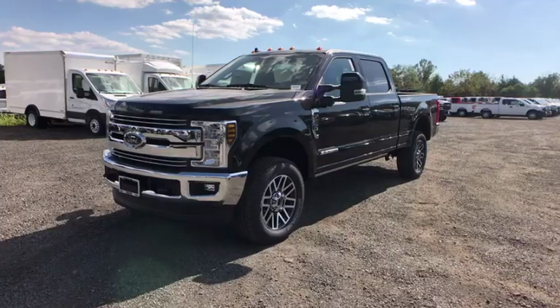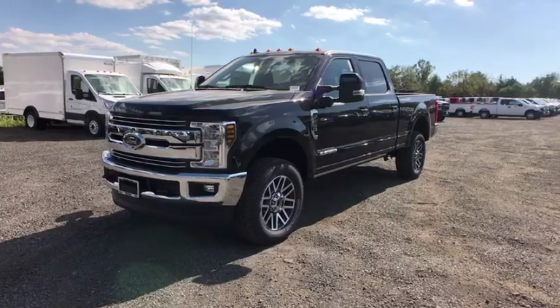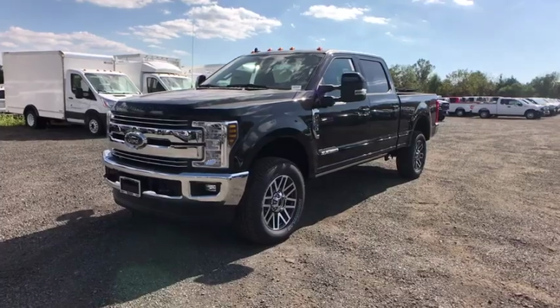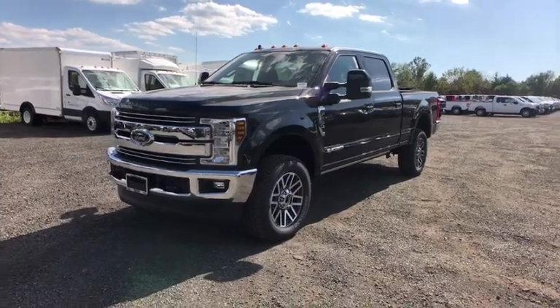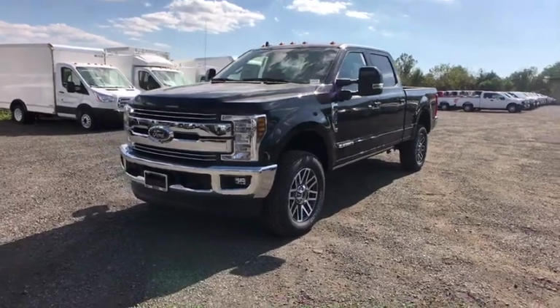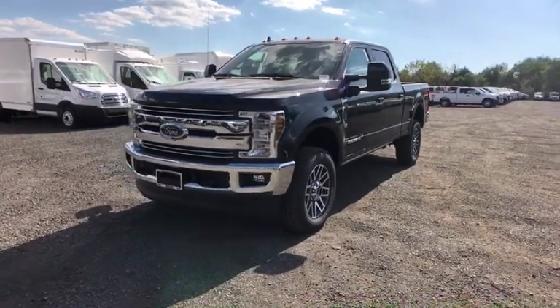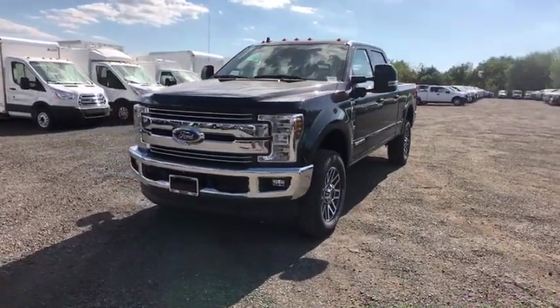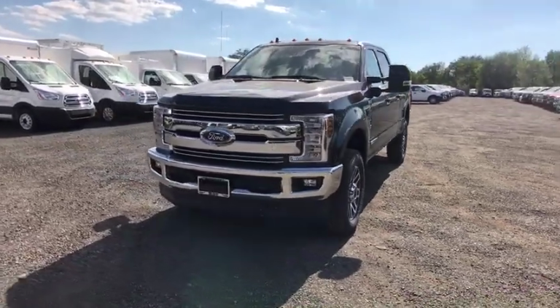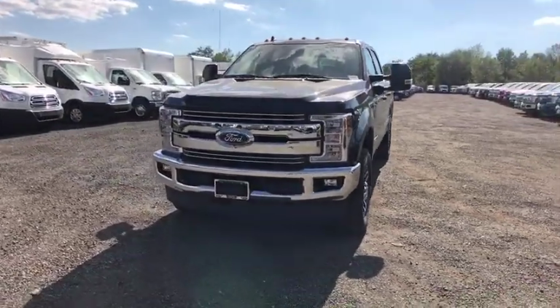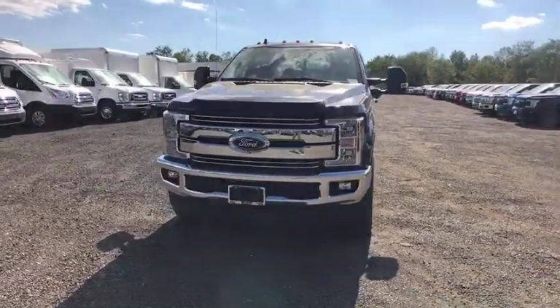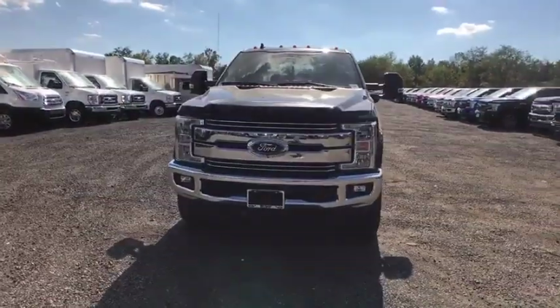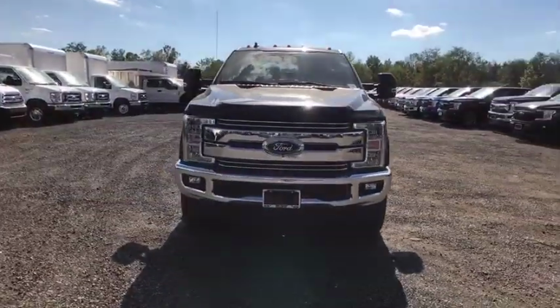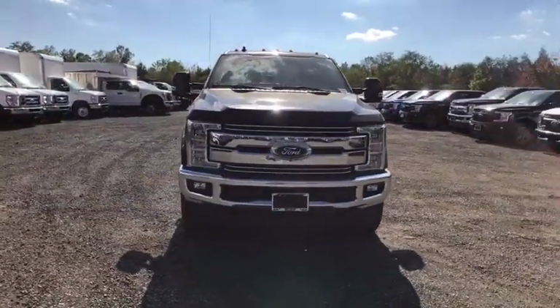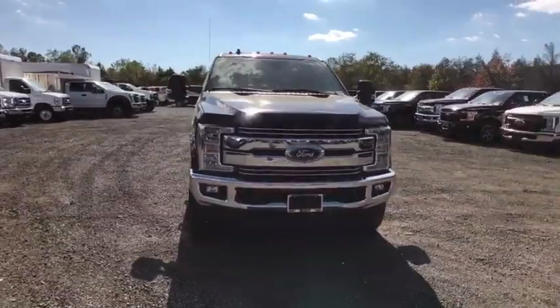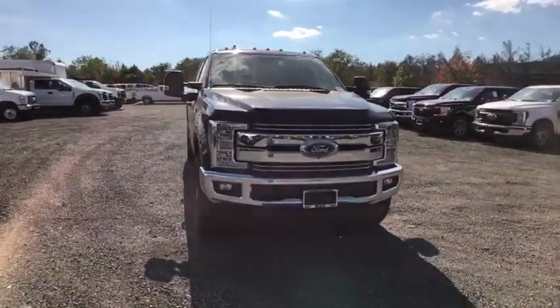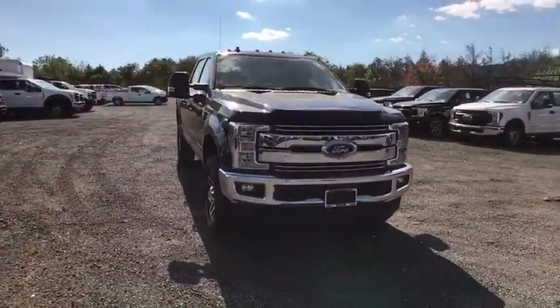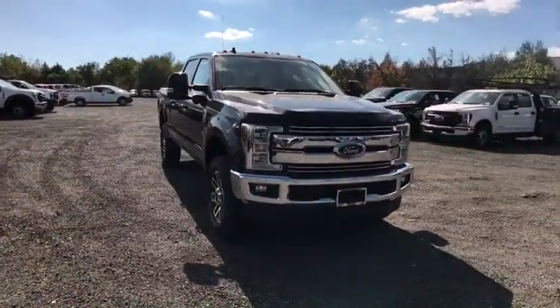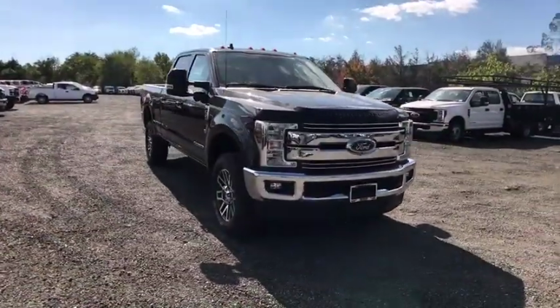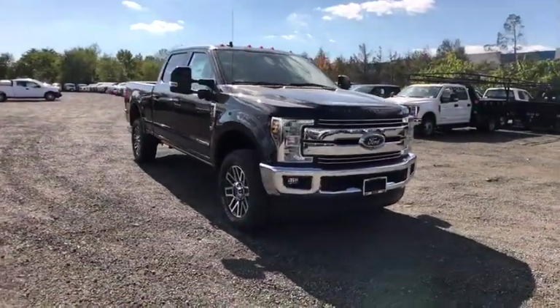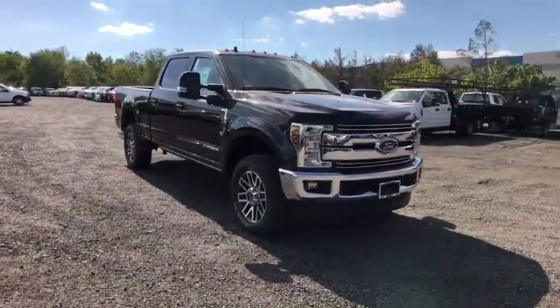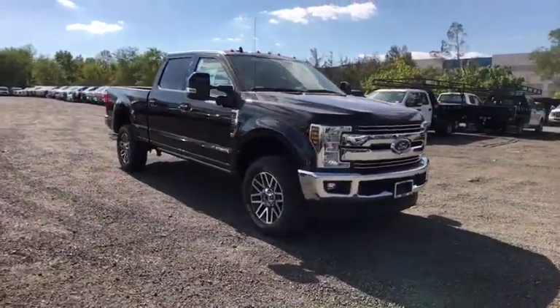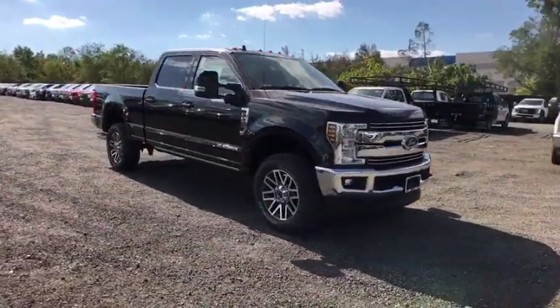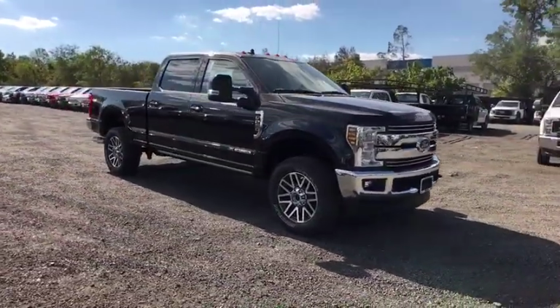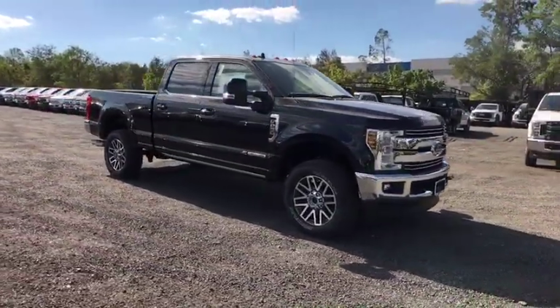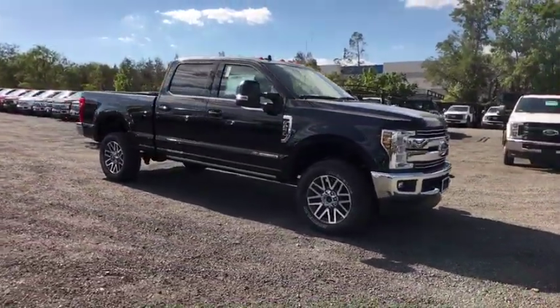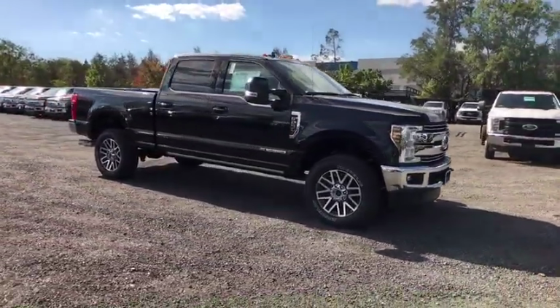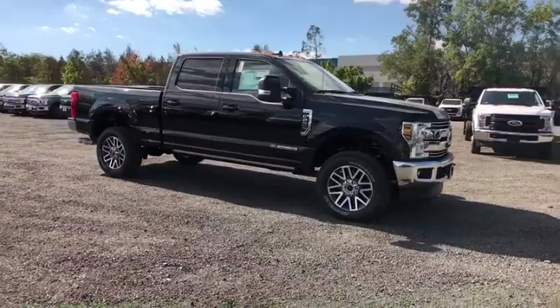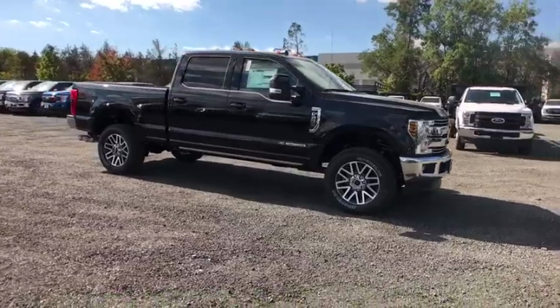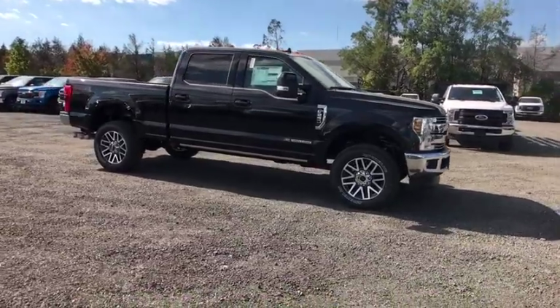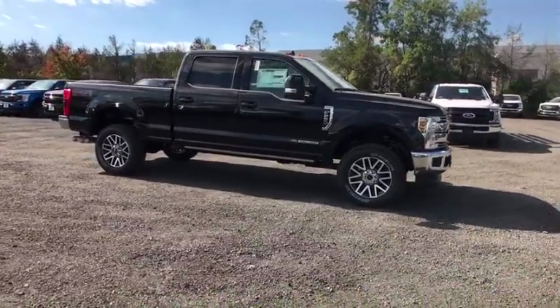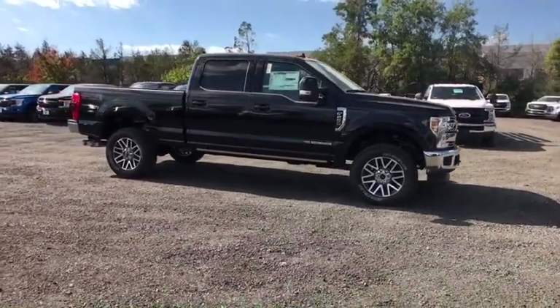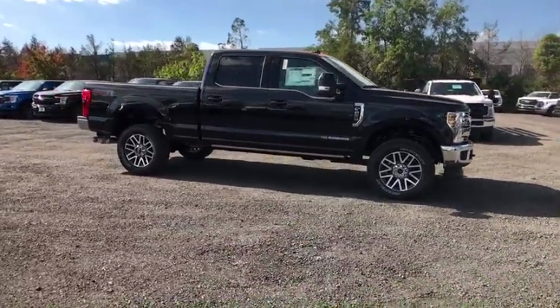We are pleased to show you the 2019 Ford F-250 Super Duty. Head-to-head fuel efficiency, head-to-head towing, head-to-head torque. Ford F-250 Super Duty.